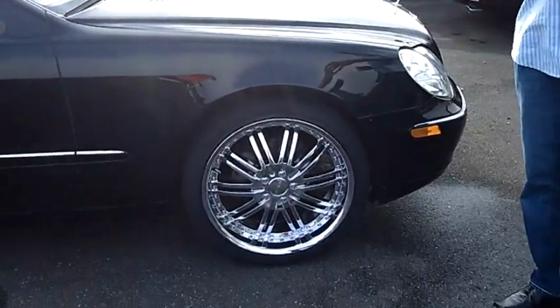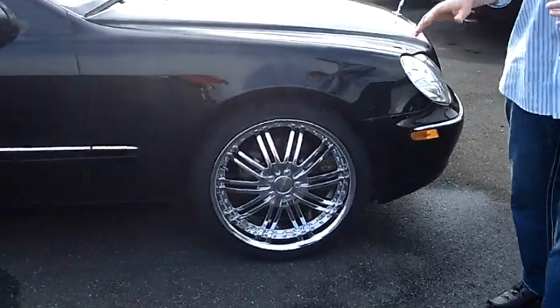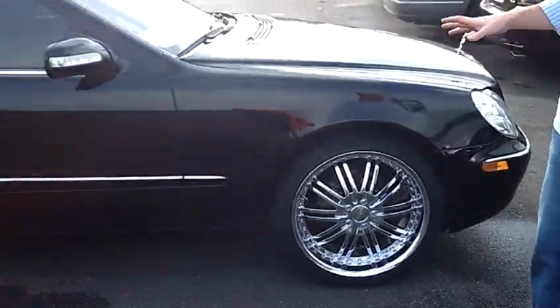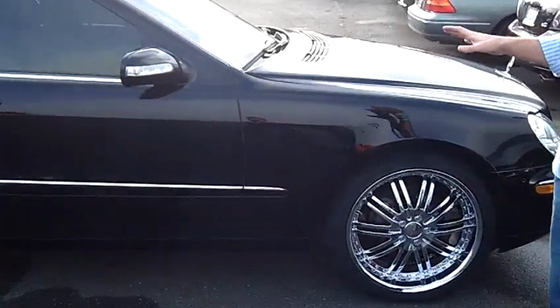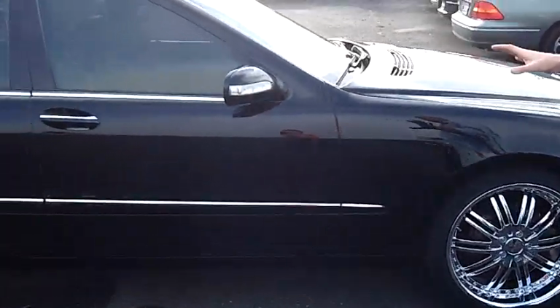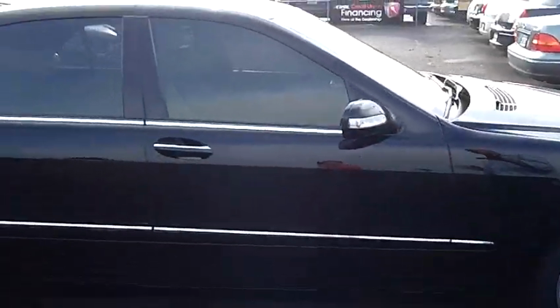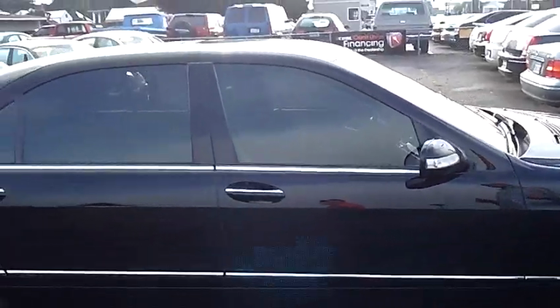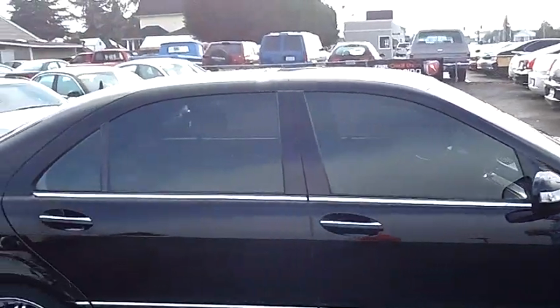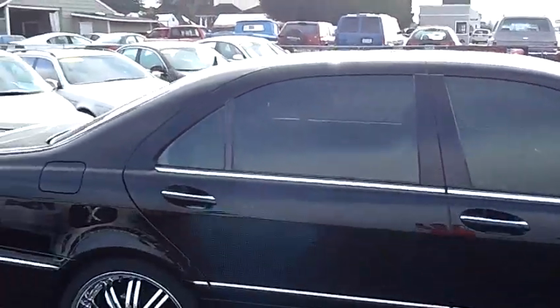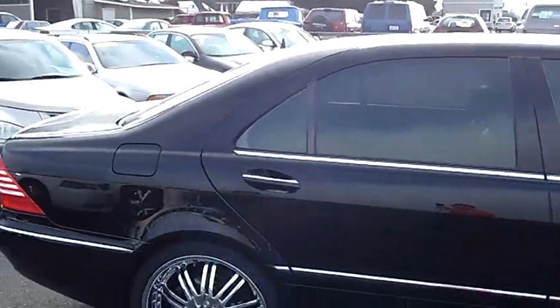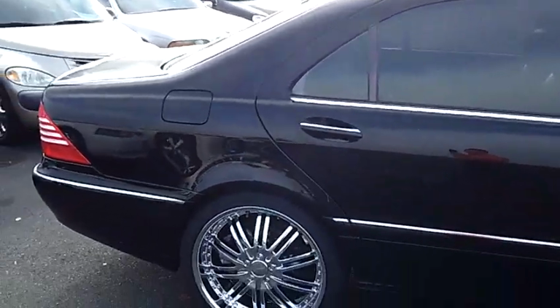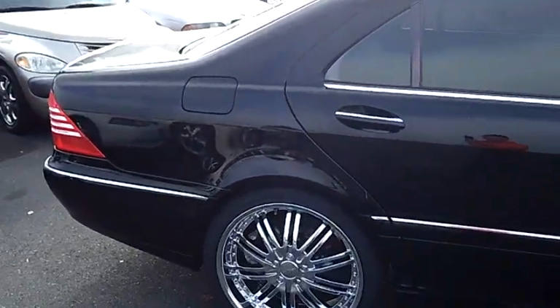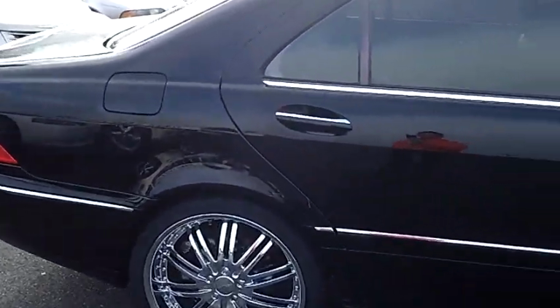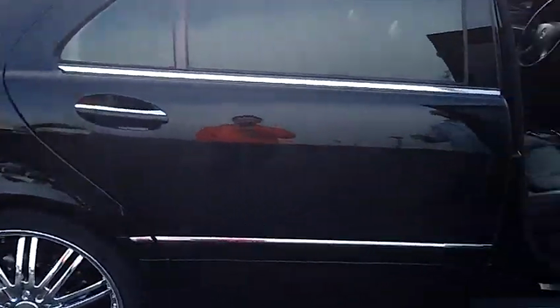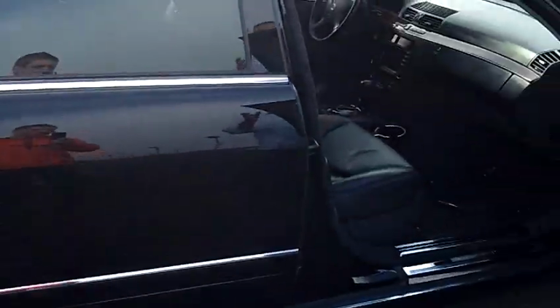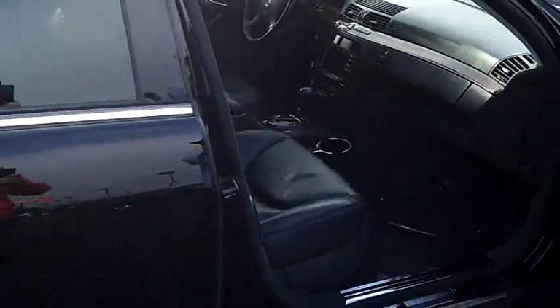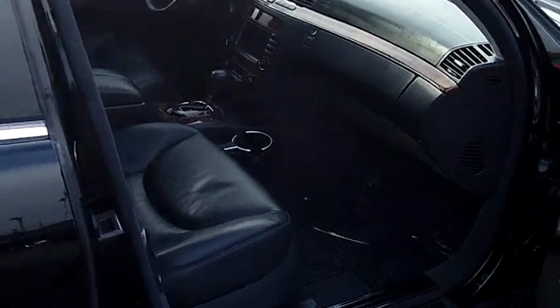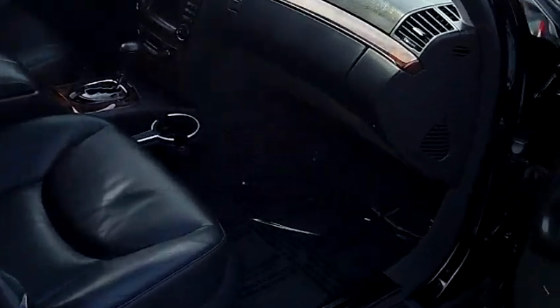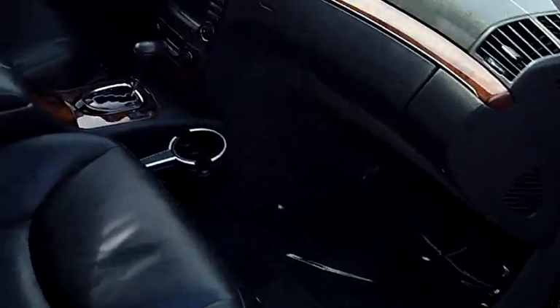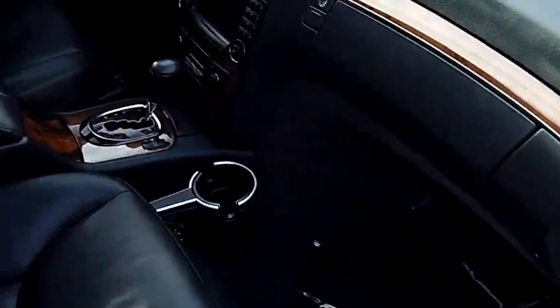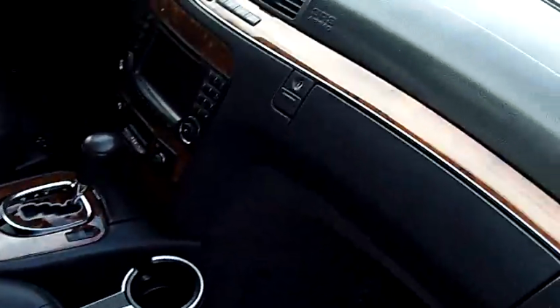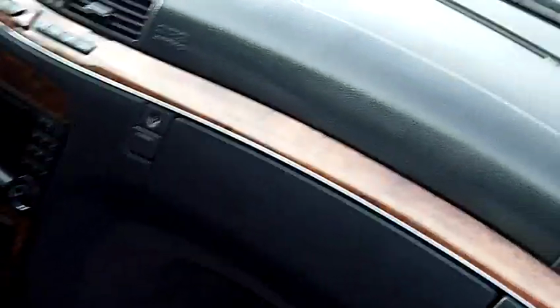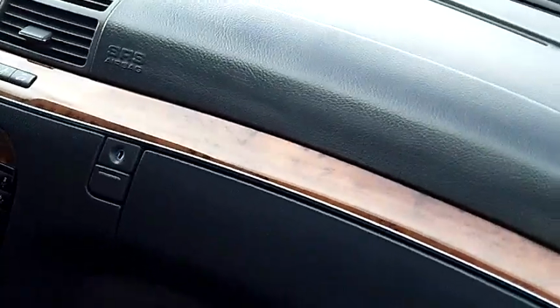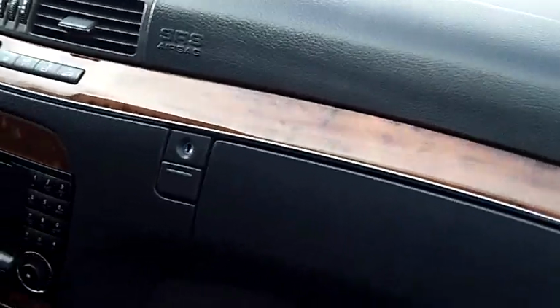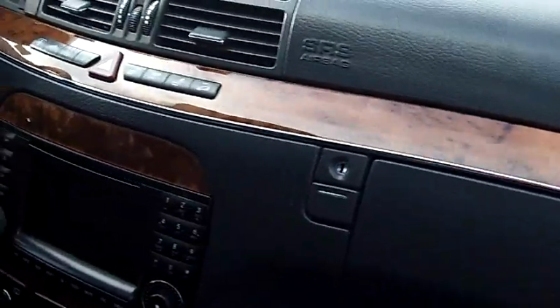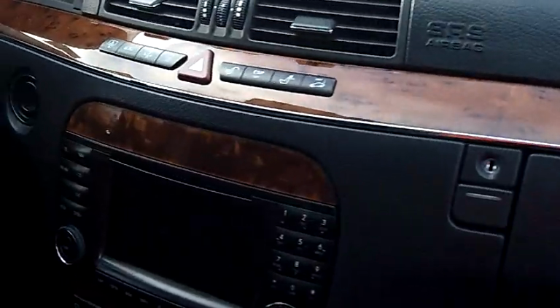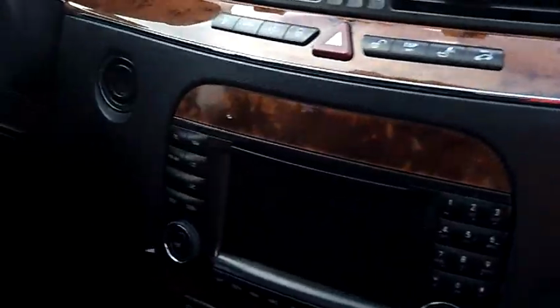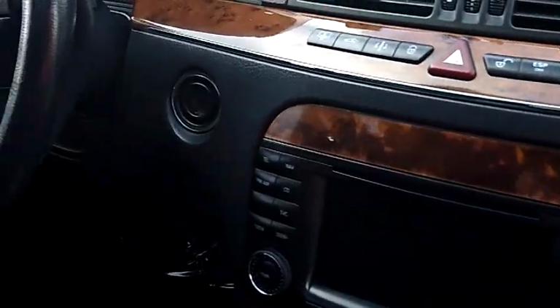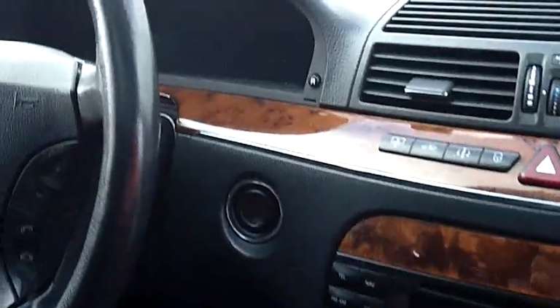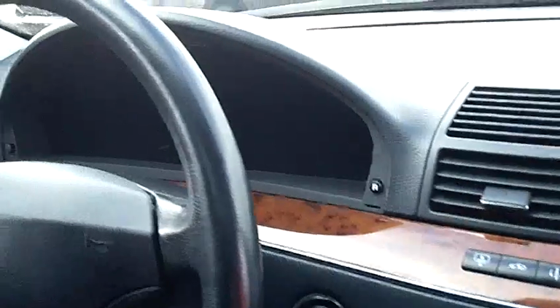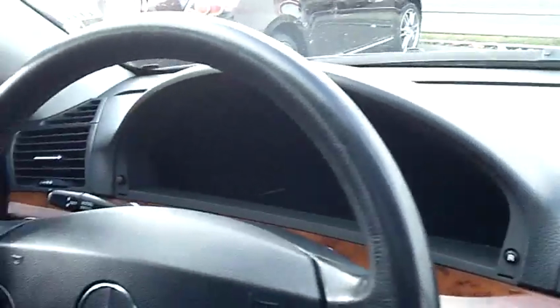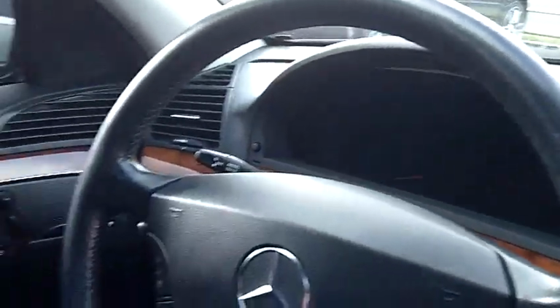As we walk around the Benz here, I'd like you to just take notice of the condition of the exterior. The paint and the body itself are in excellent condition. Same holds true for the interior — this thing is fully loaded with every option available.